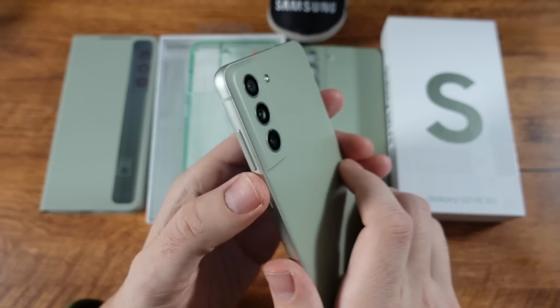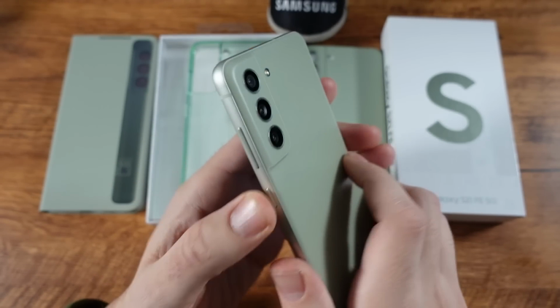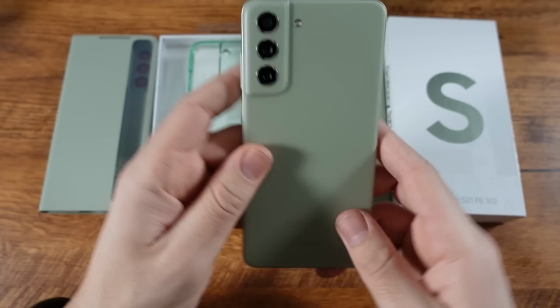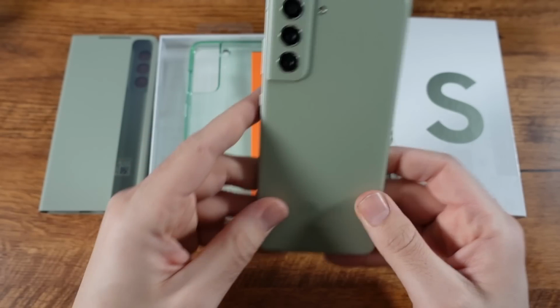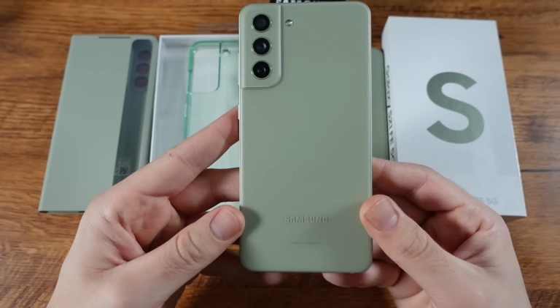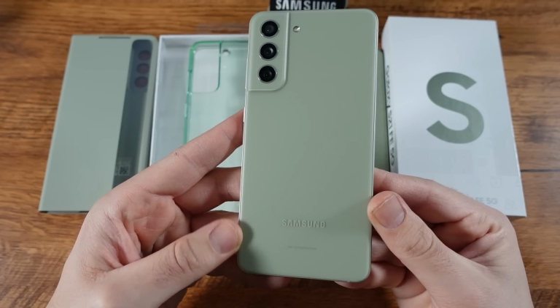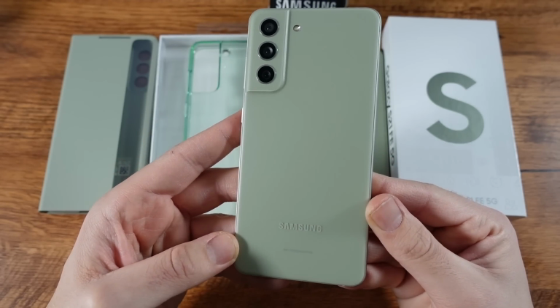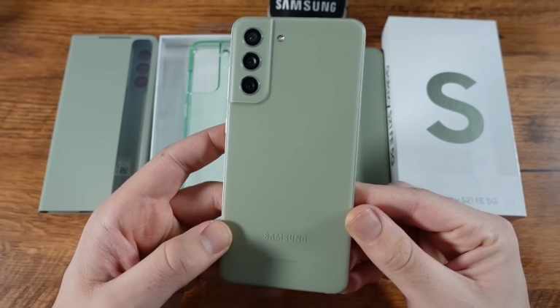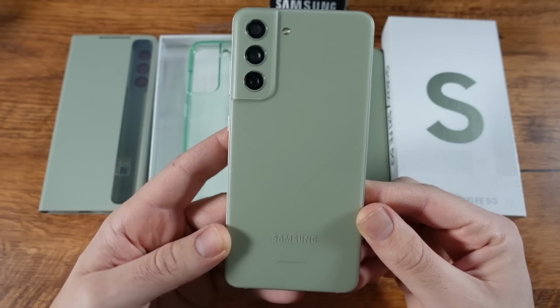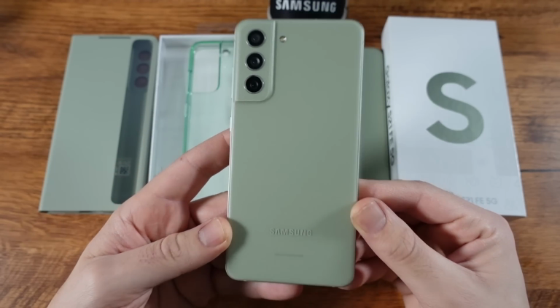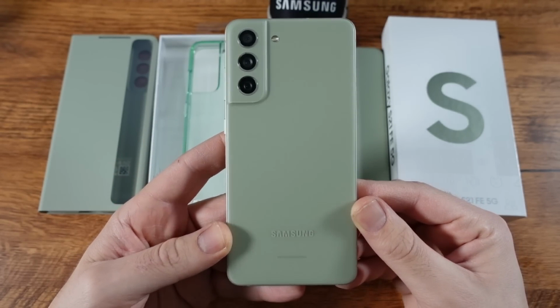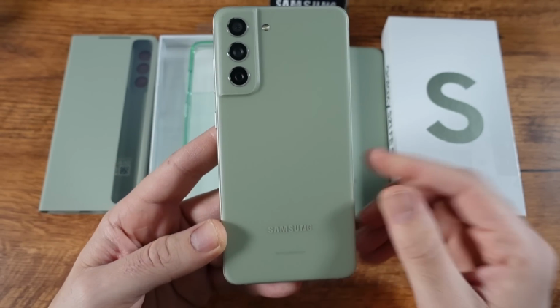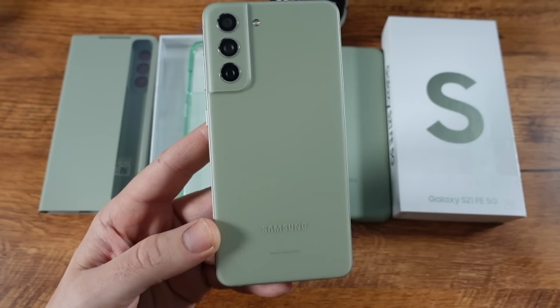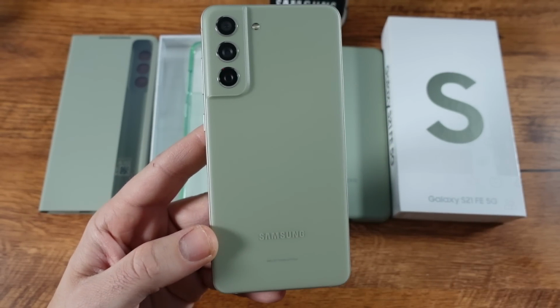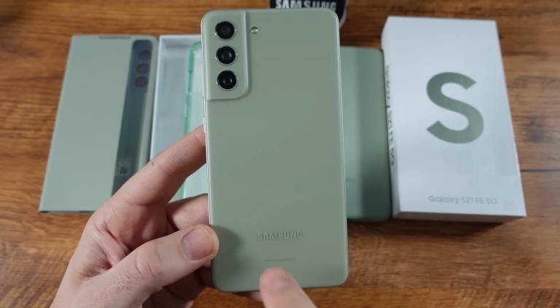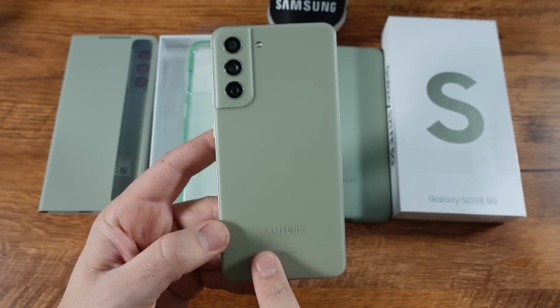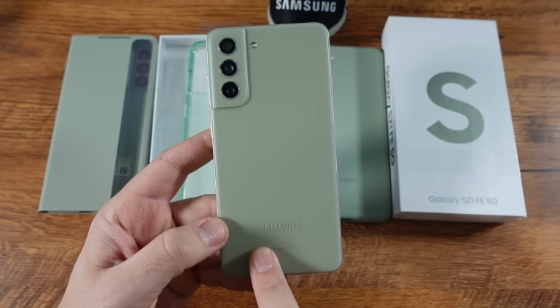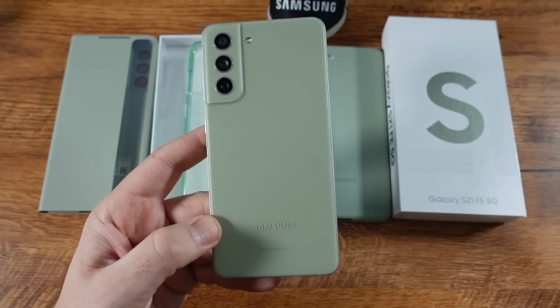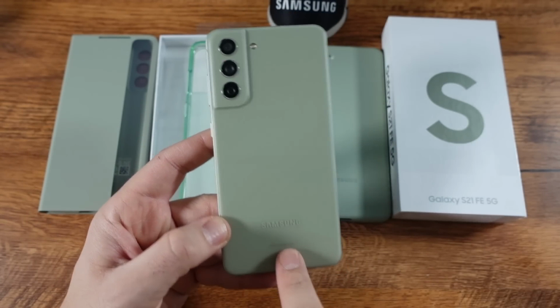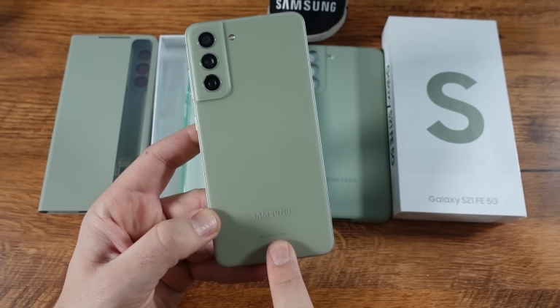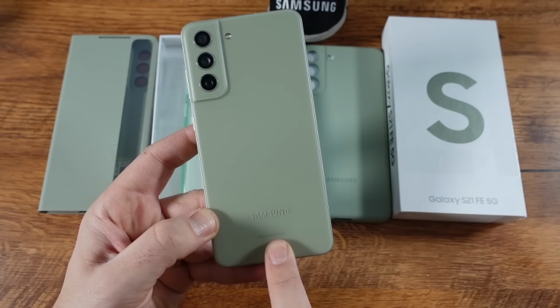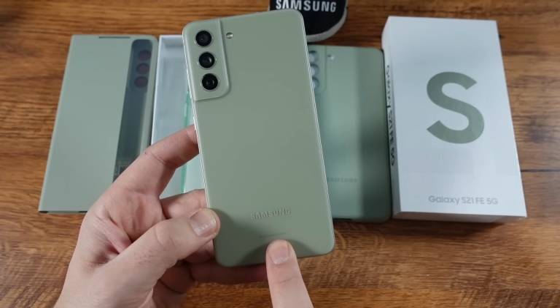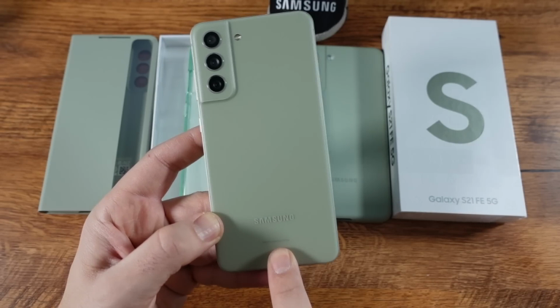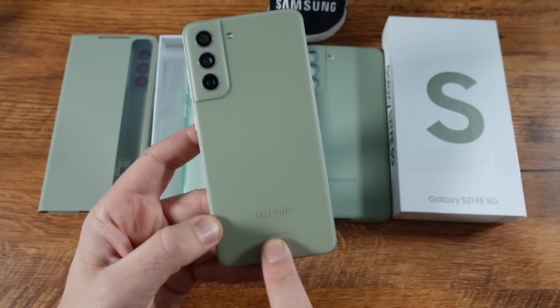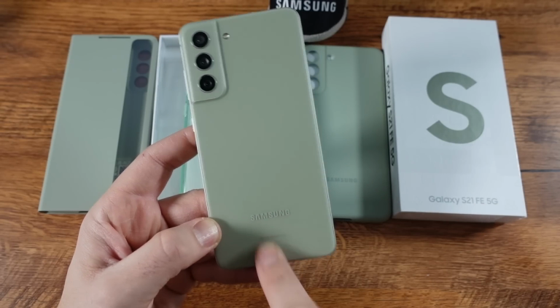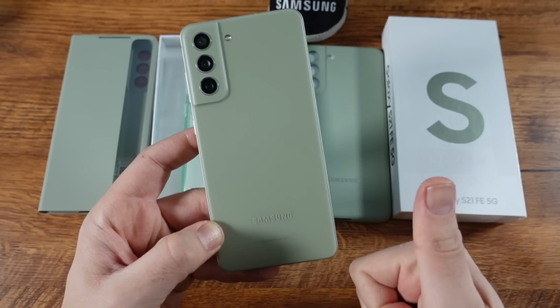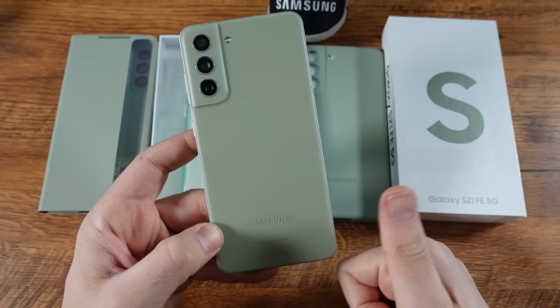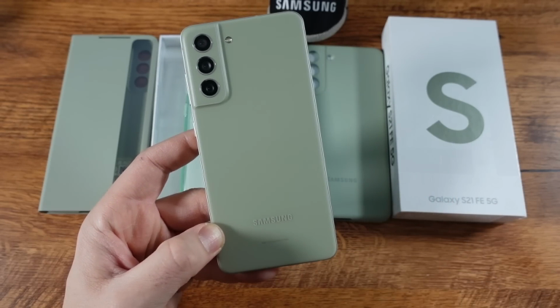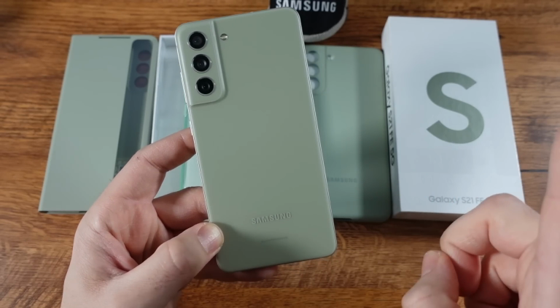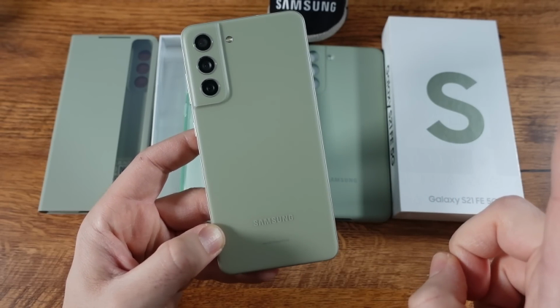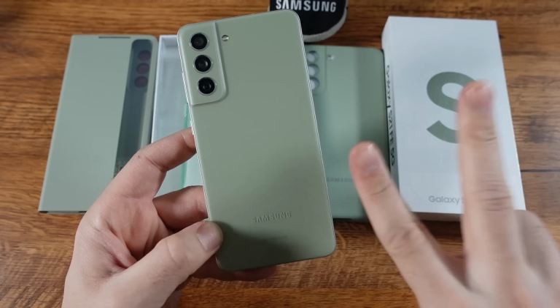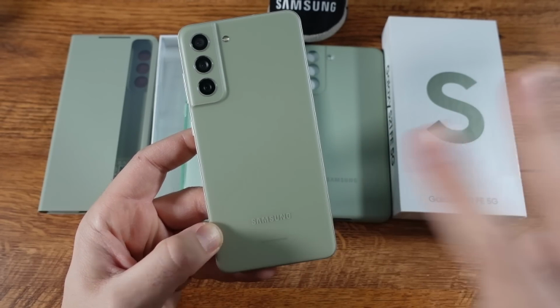Anyway, that's it for me — Galaxy S21 FE unboxing and first impressions. Let me know what you guys think about it and what you want to see before the review. Subscribe if you haven't already, thumbs up if you enjoyed the content. I will catch you on the next one. Peace.